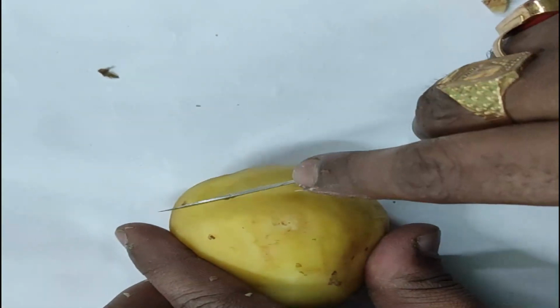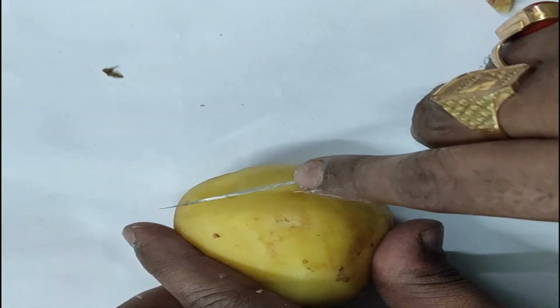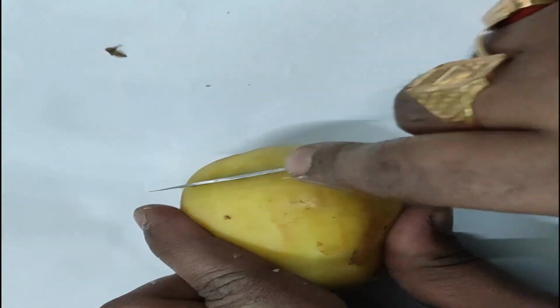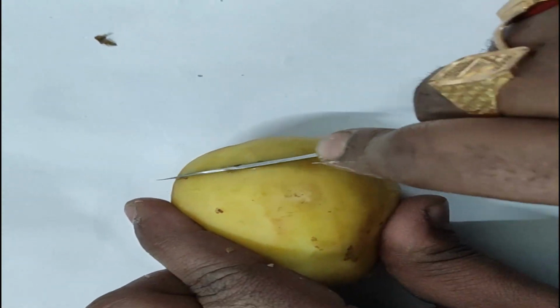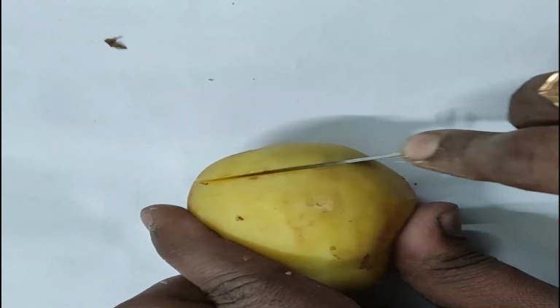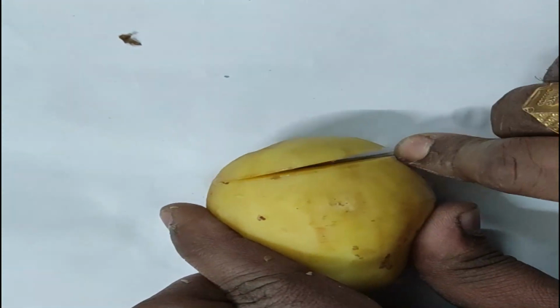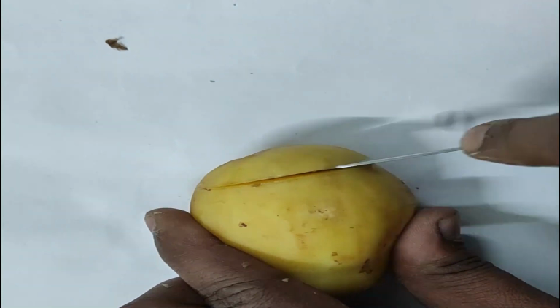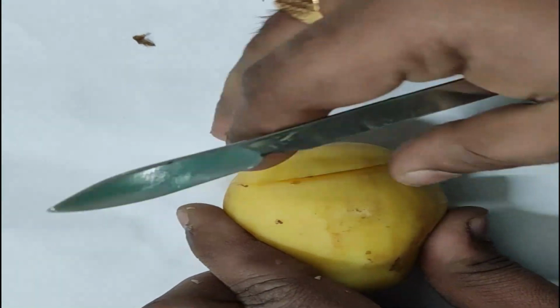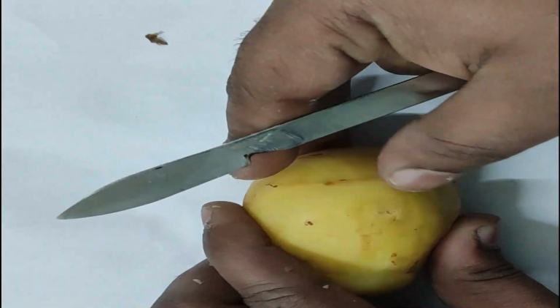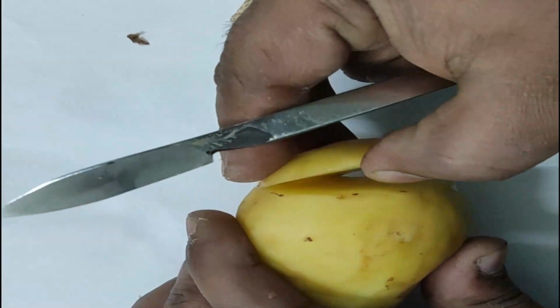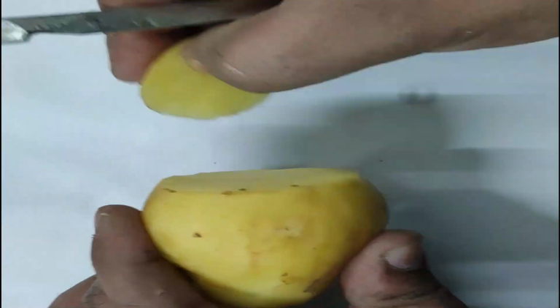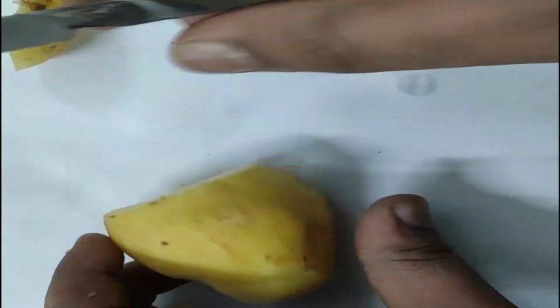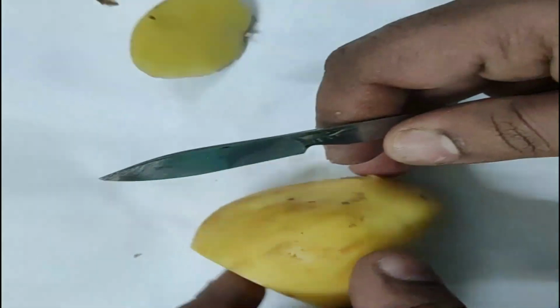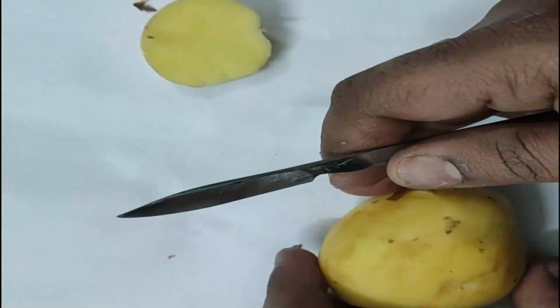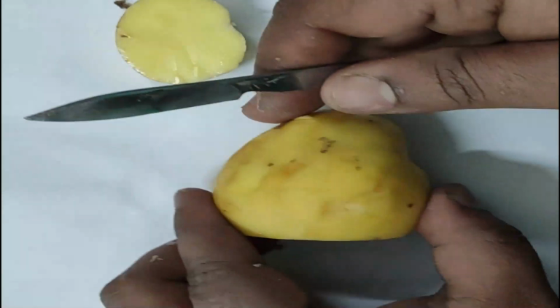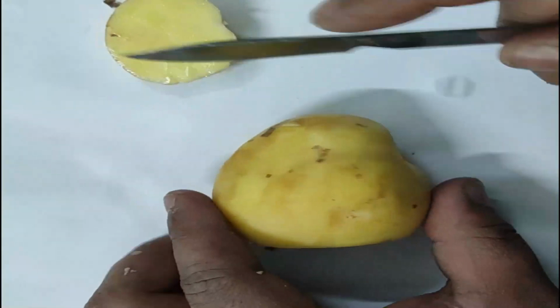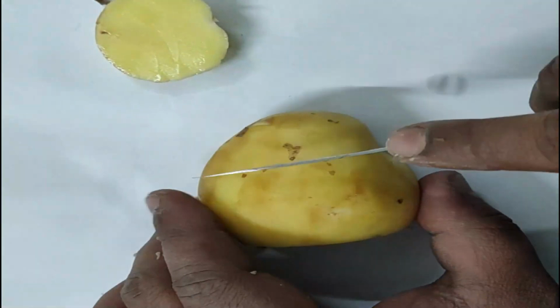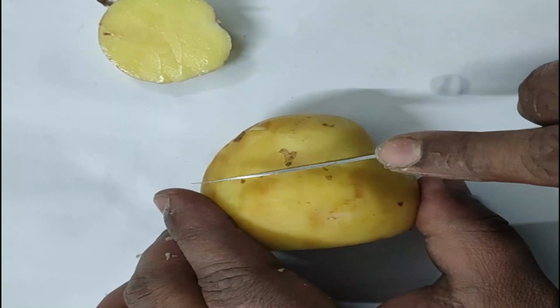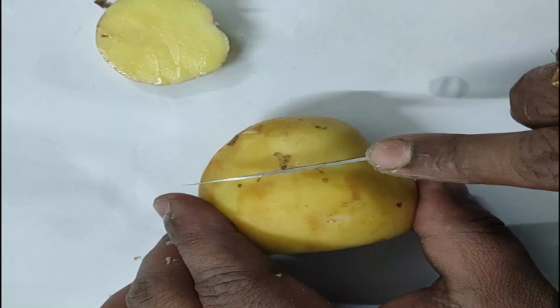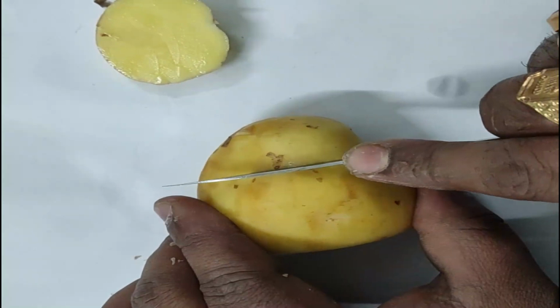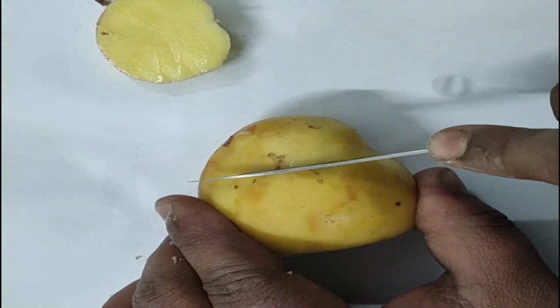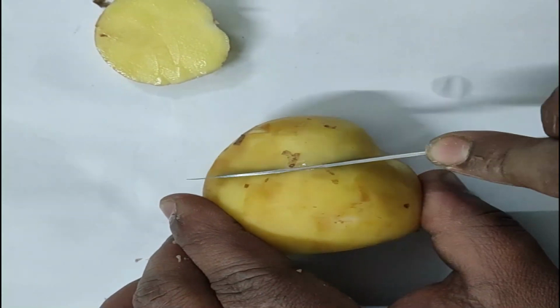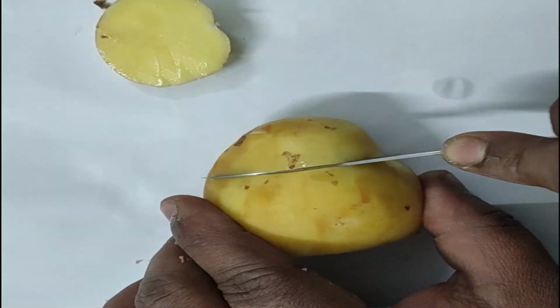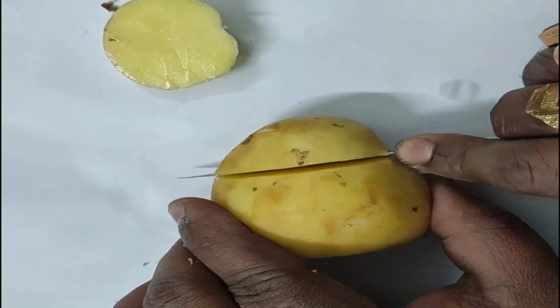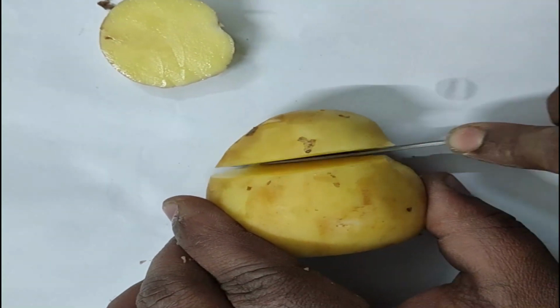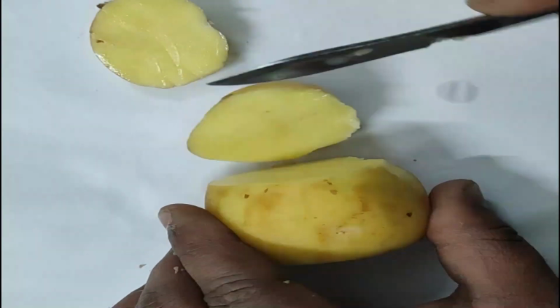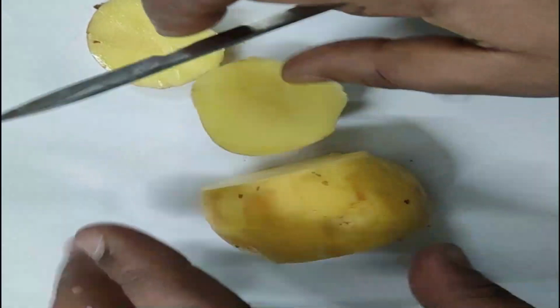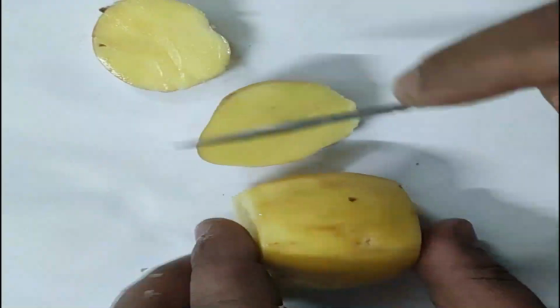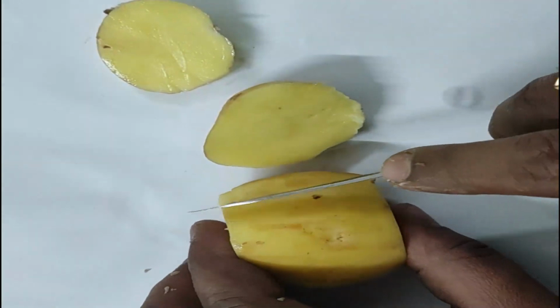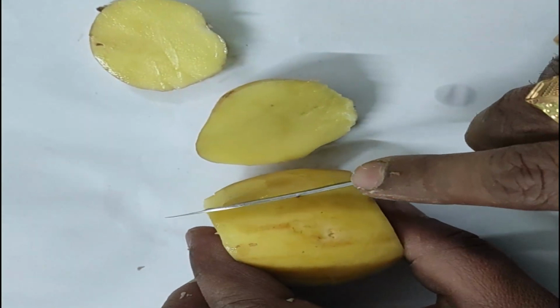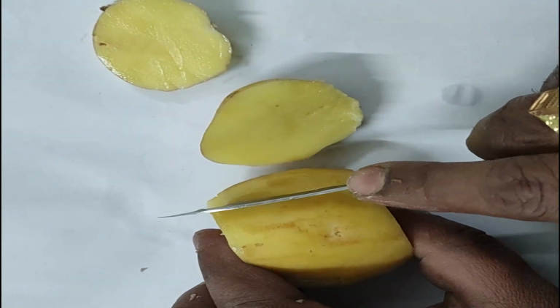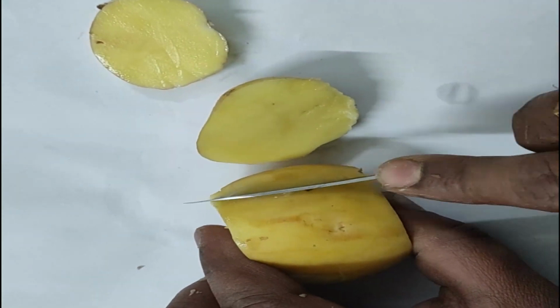Then we have to make a cube, so cut like that on one side to make one corner flat, and by the same way make the other corners flat to get the potato cube.